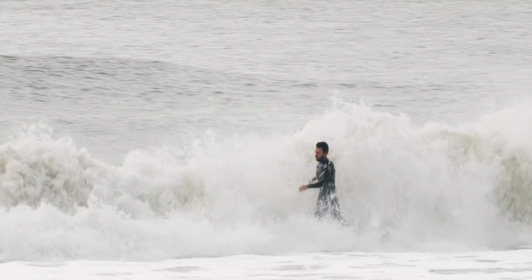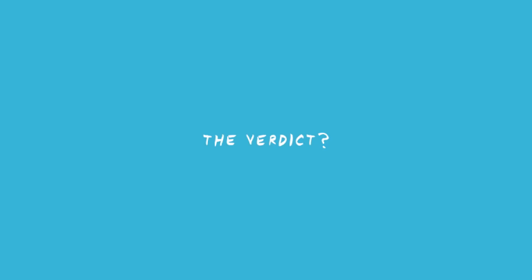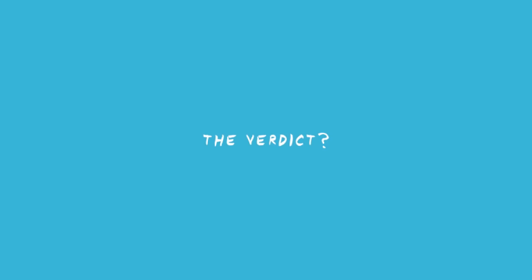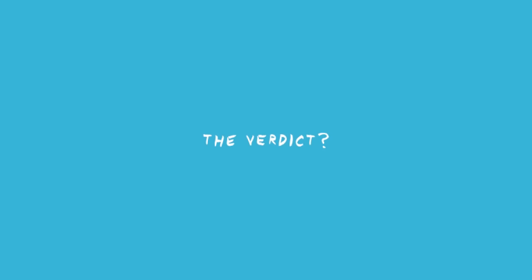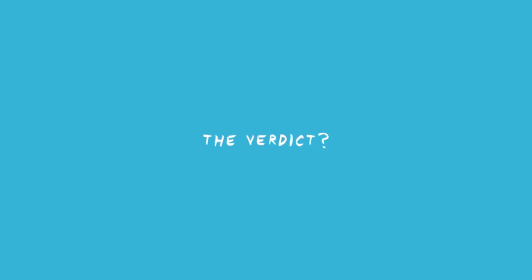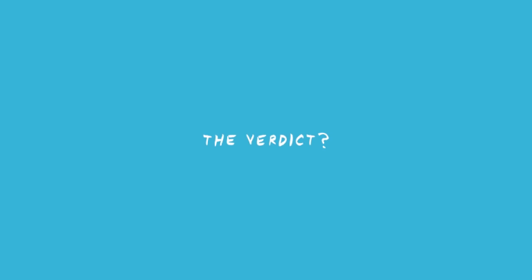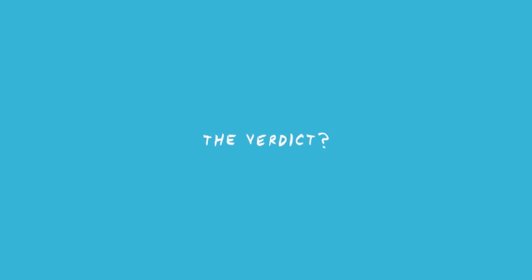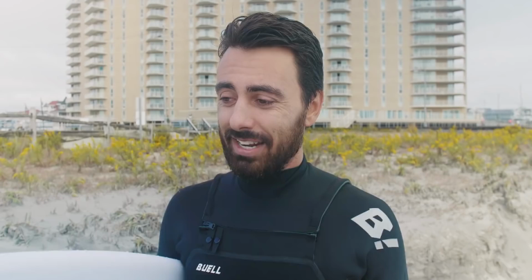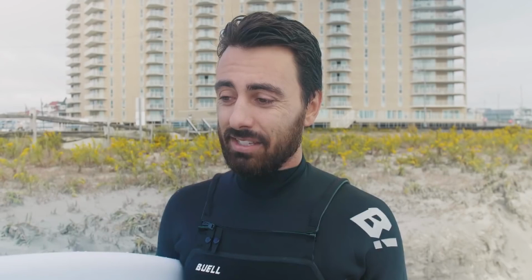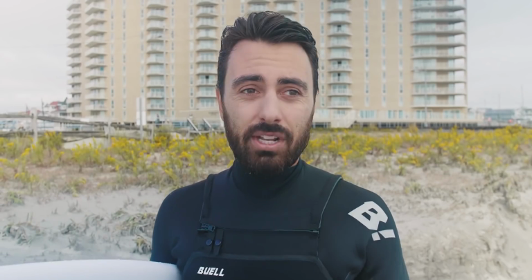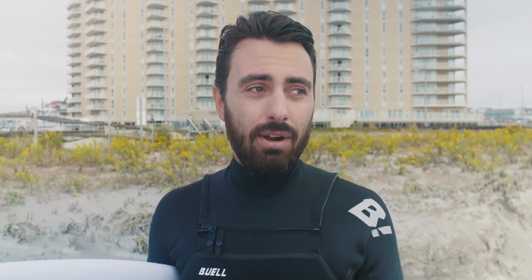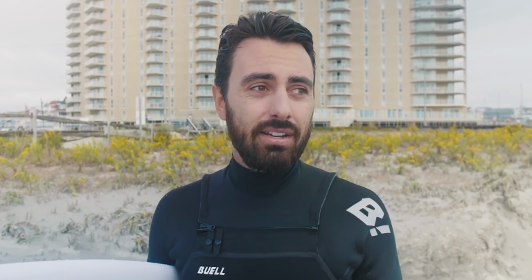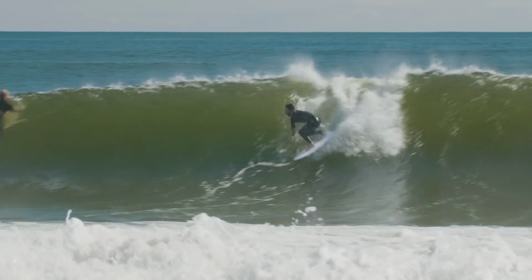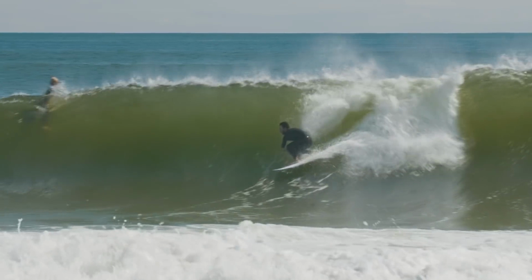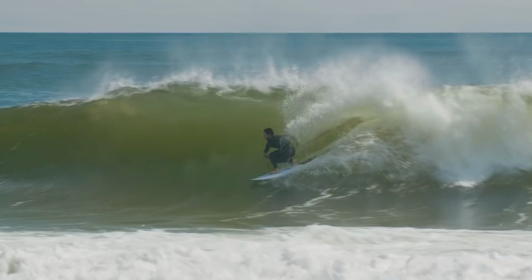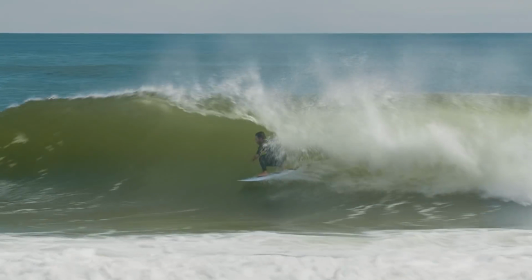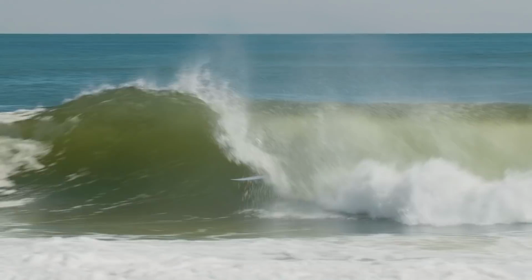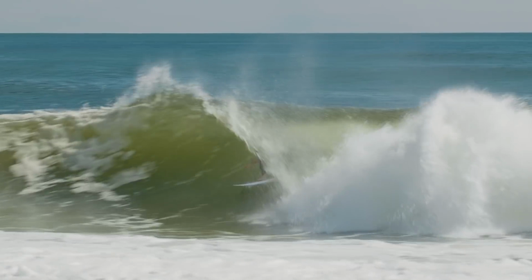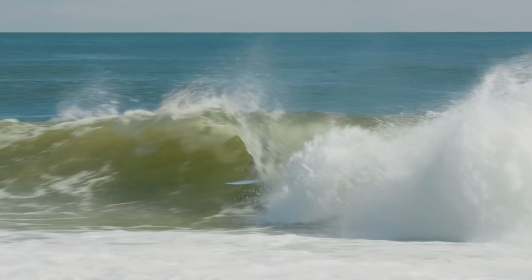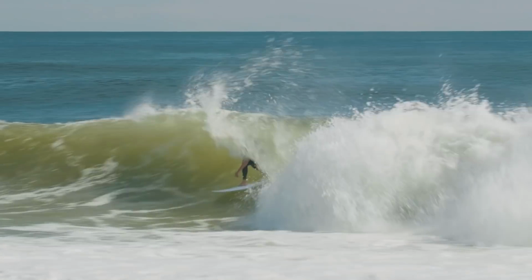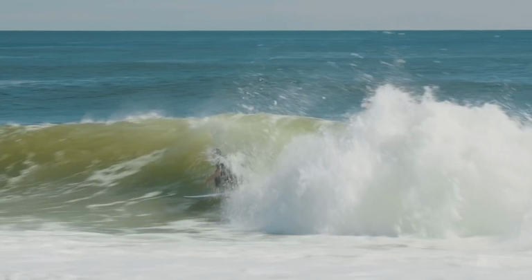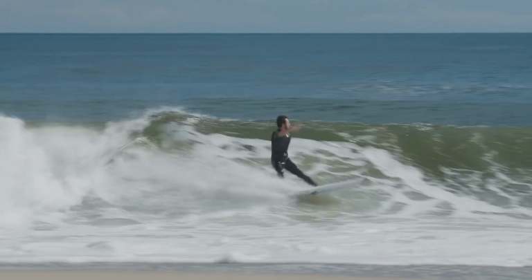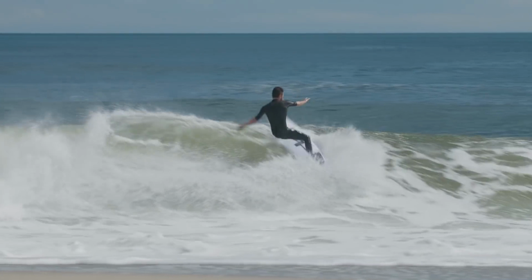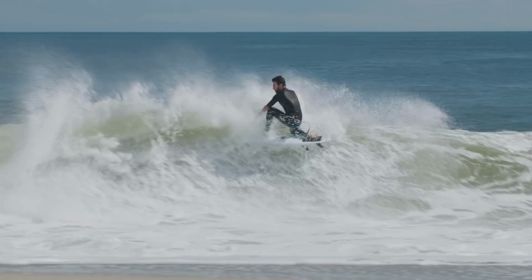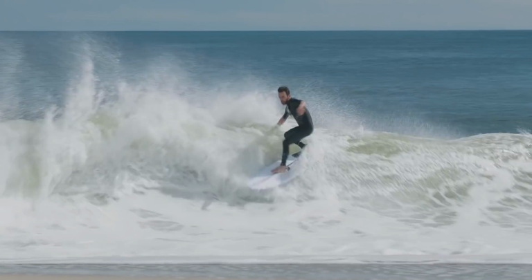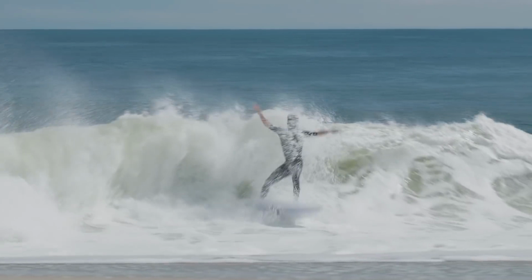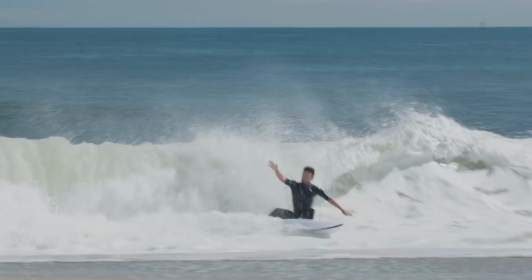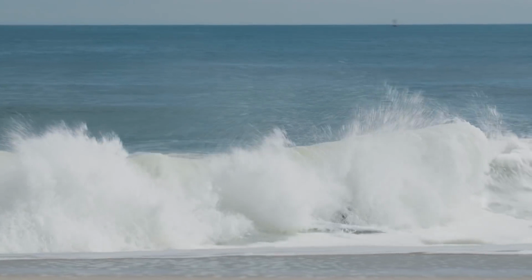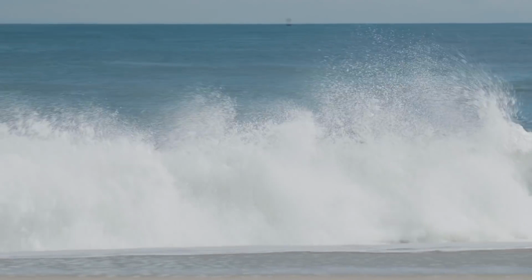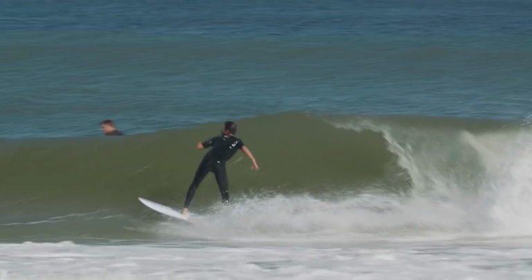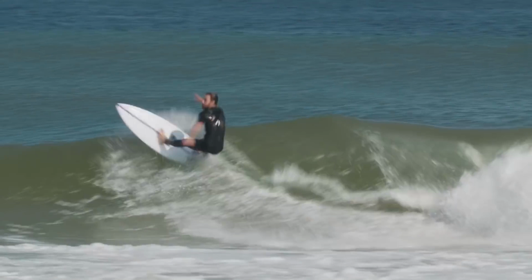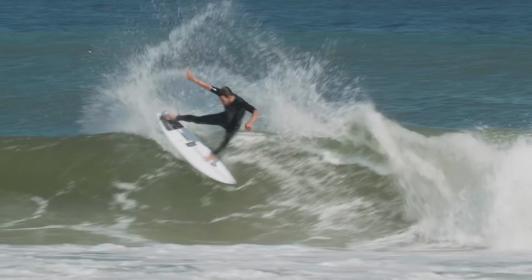I can't really find a fault in this board. It's something that I would ride almost any time when the waves are fun. I think I've said enough about the mechanical spring, but whatever's going on in there, it seems to be working.